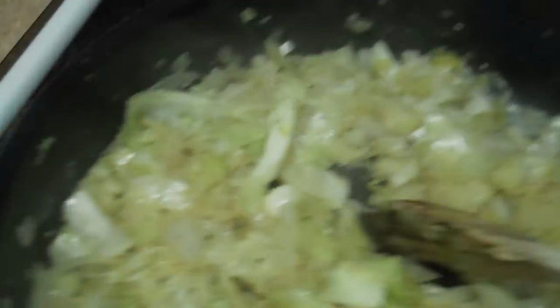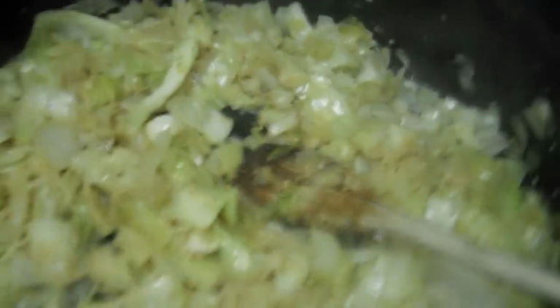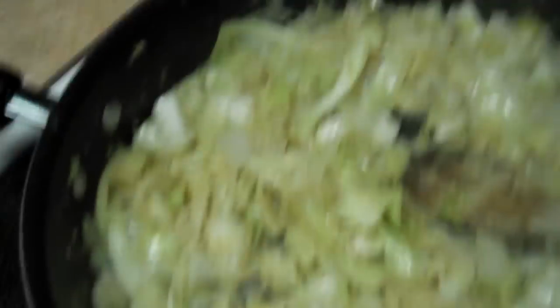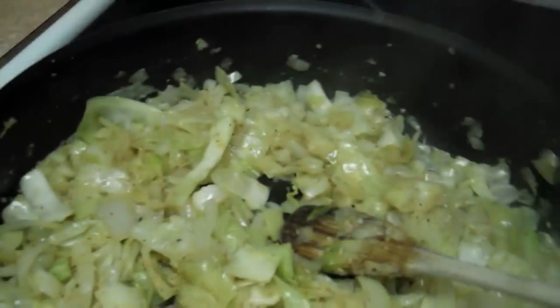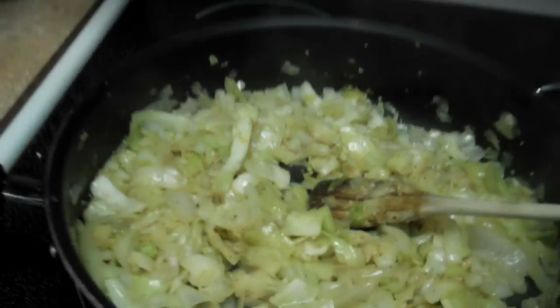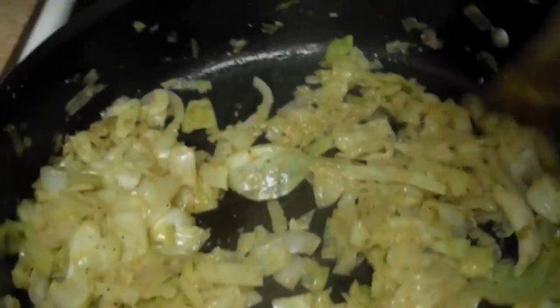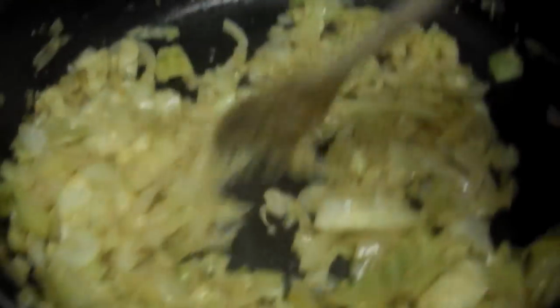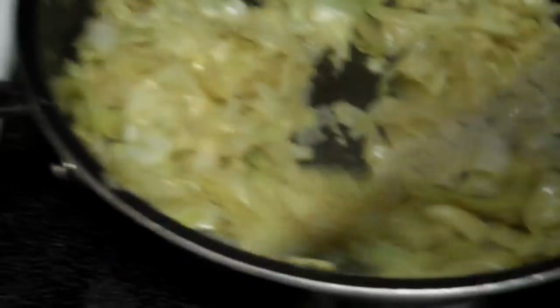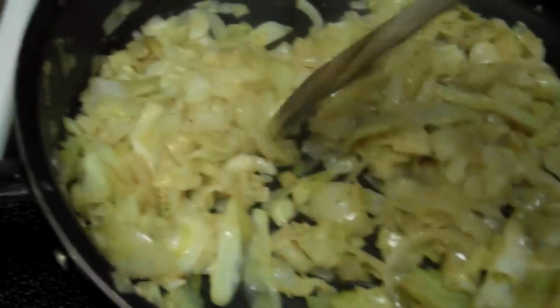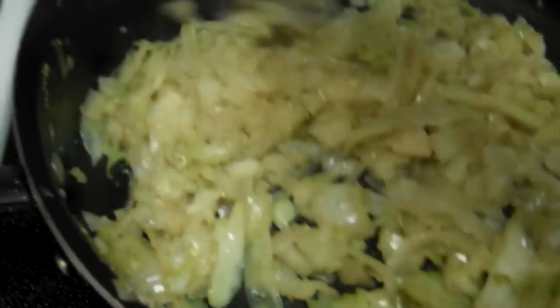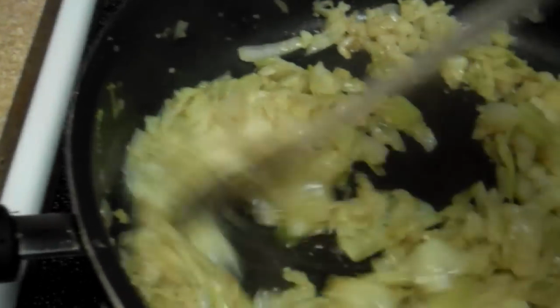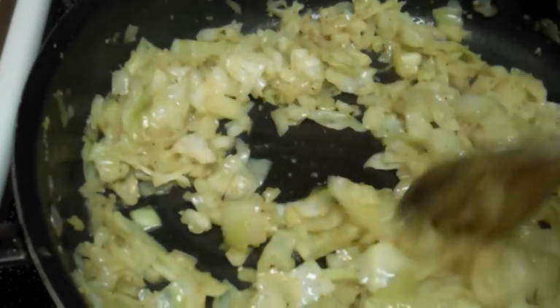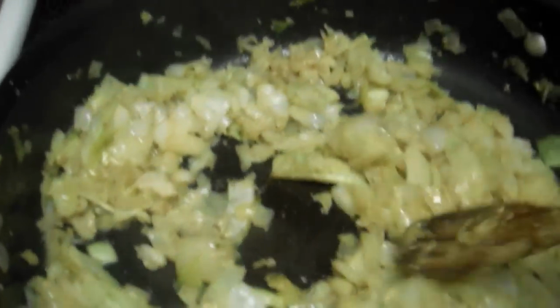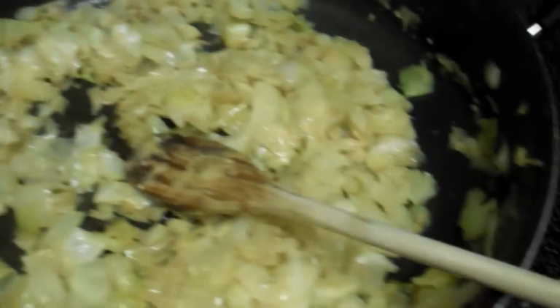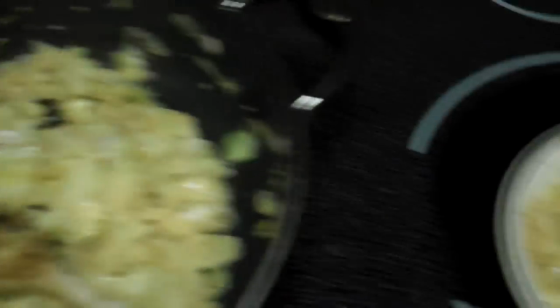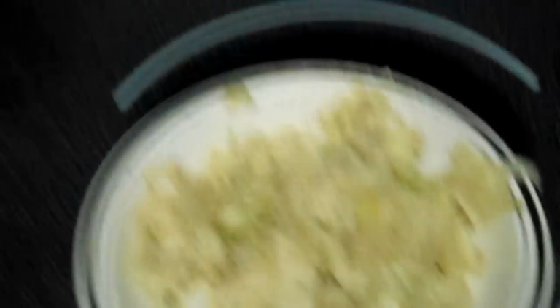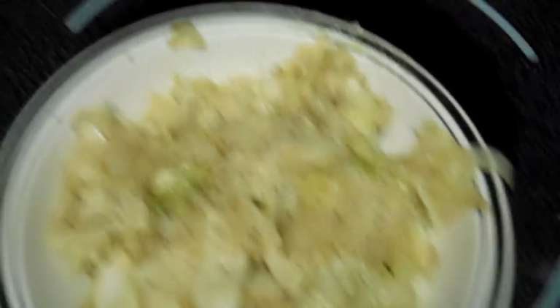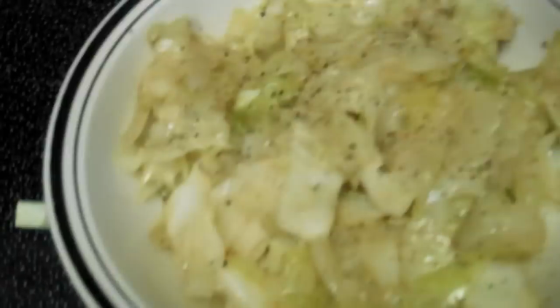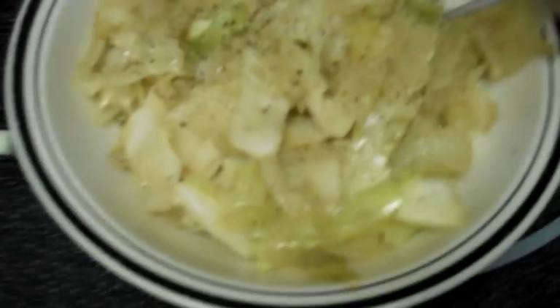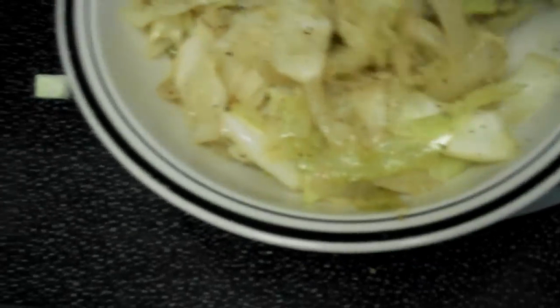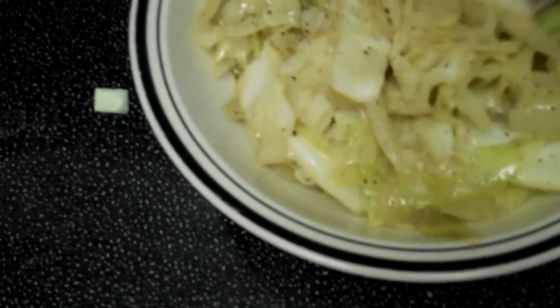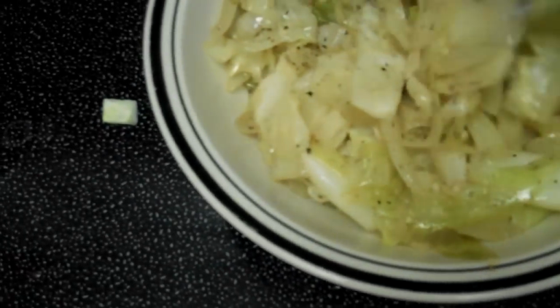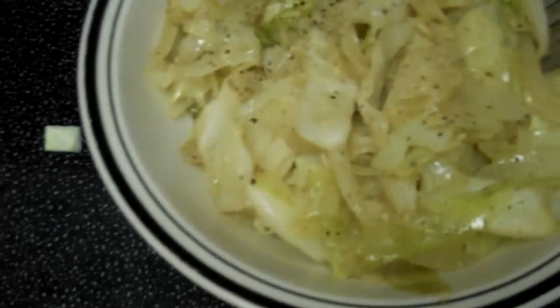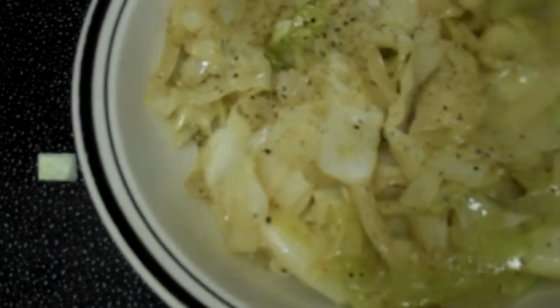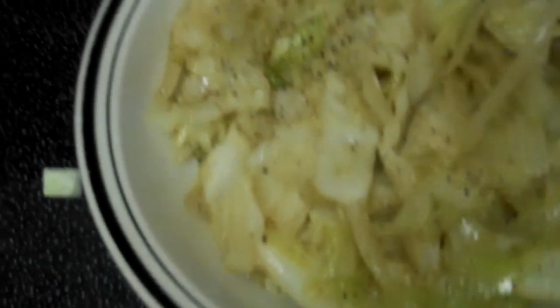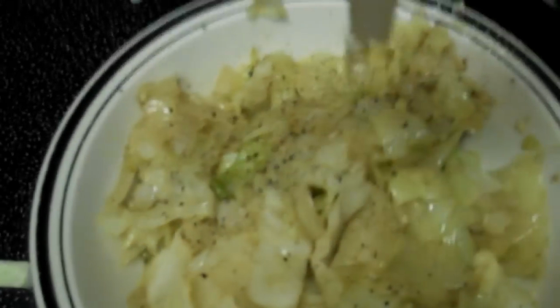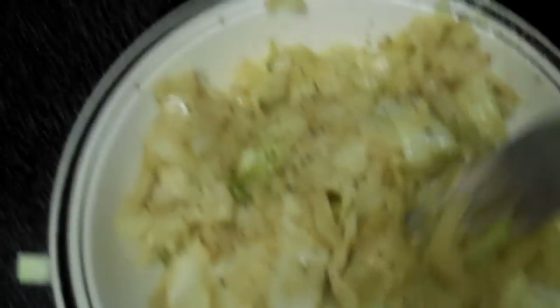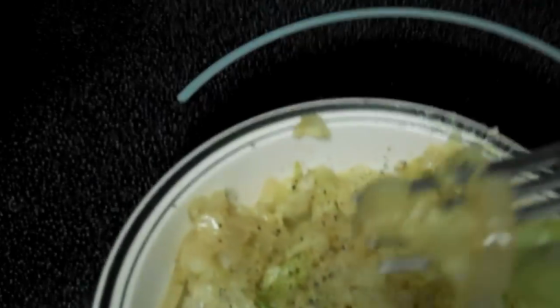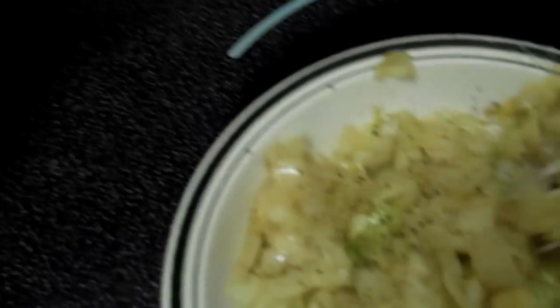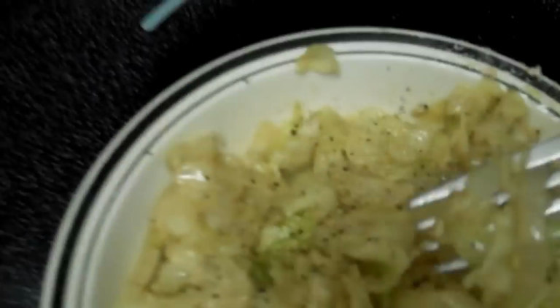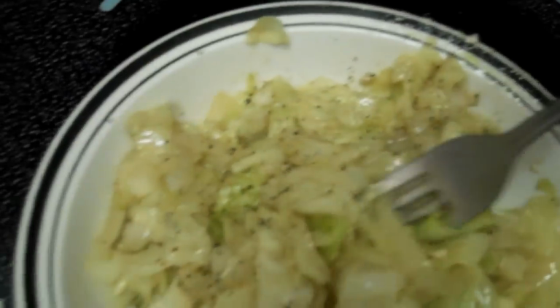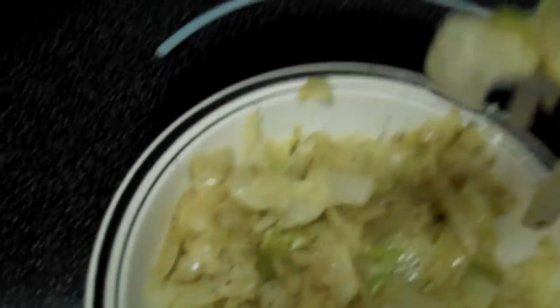Alright, yeah, that looks good enough for me. You can cook it as long as you want. It looks a little soft and it's got a little texture to it. I've got some salt and pepper on it.